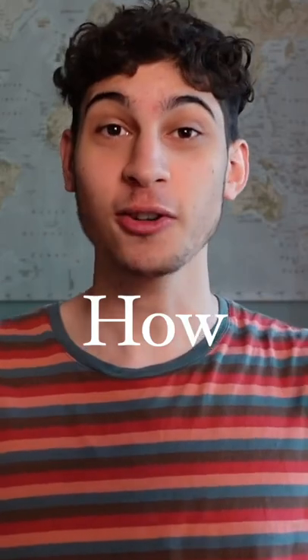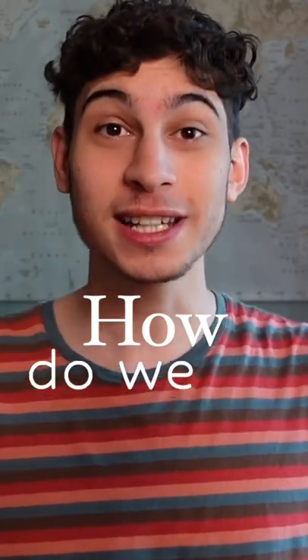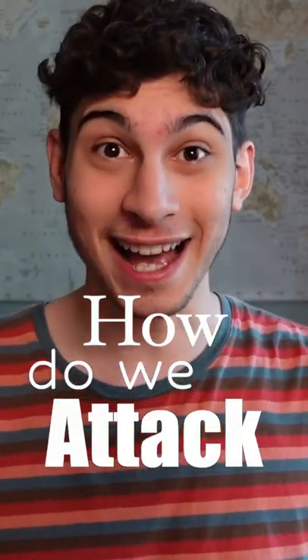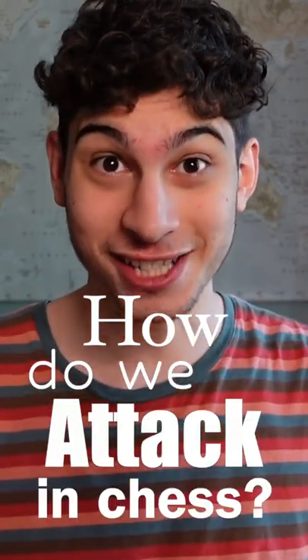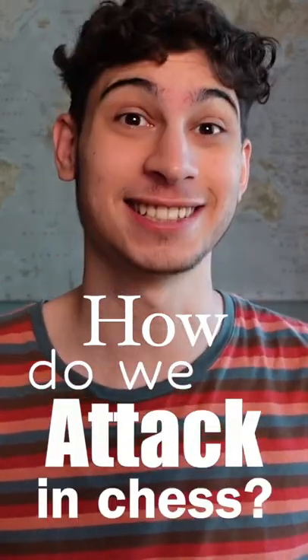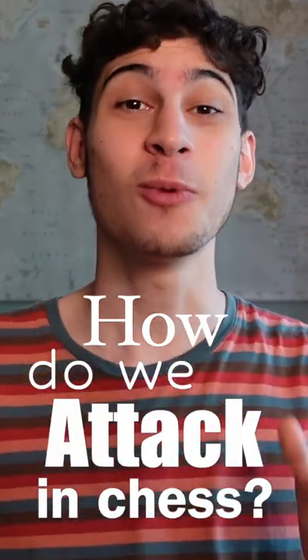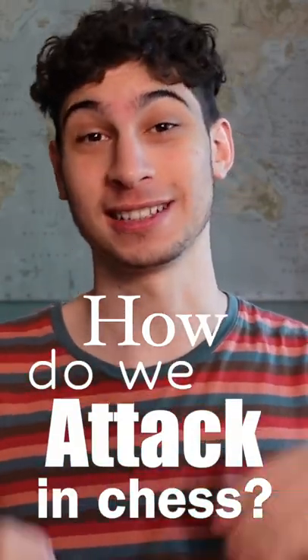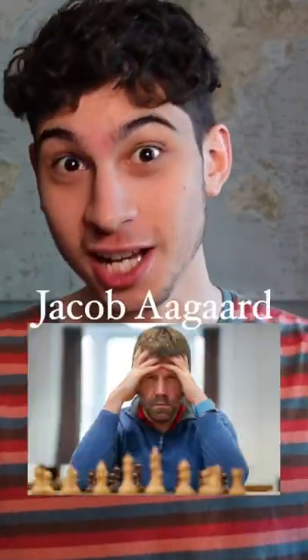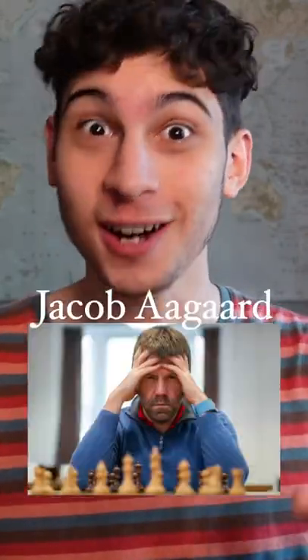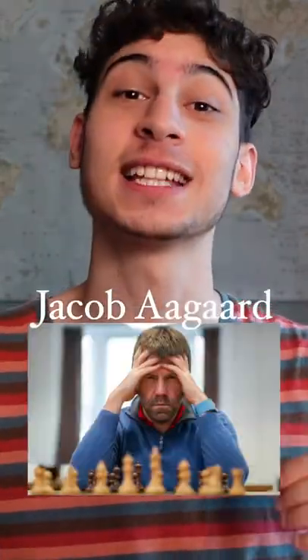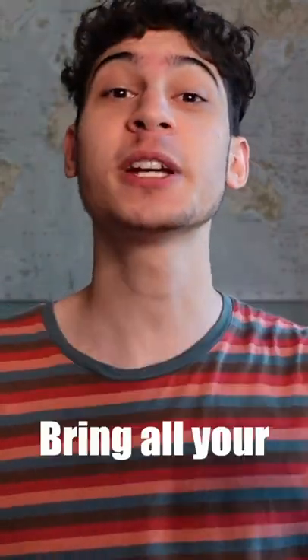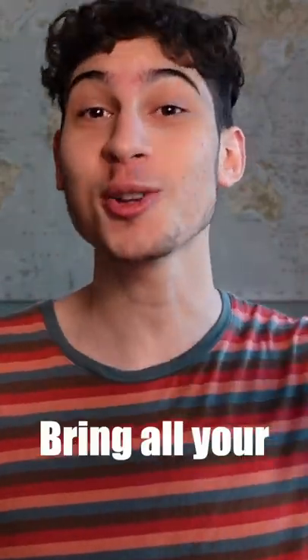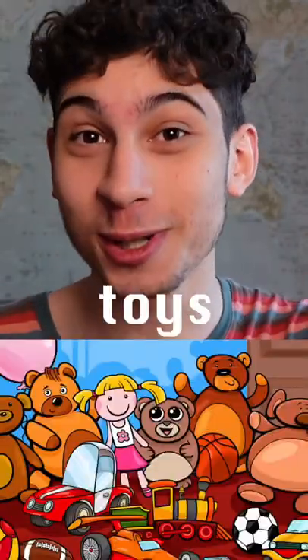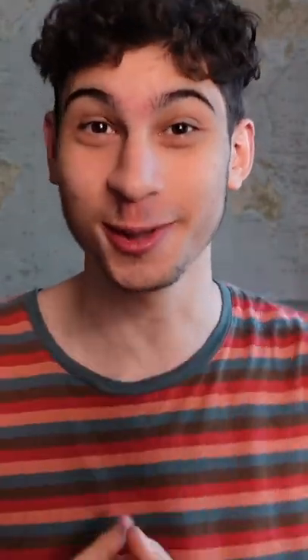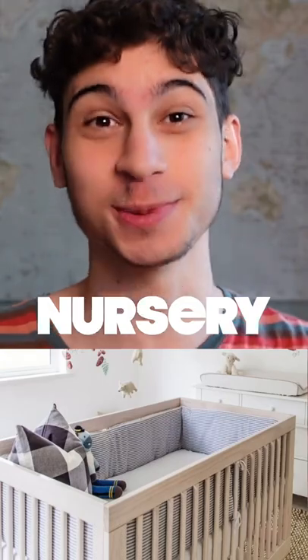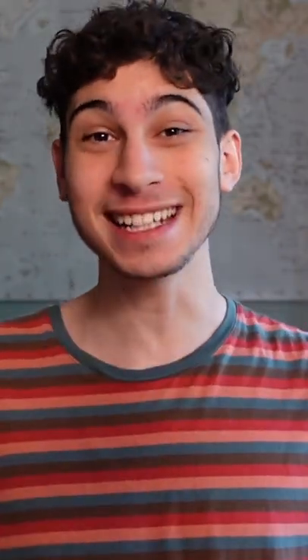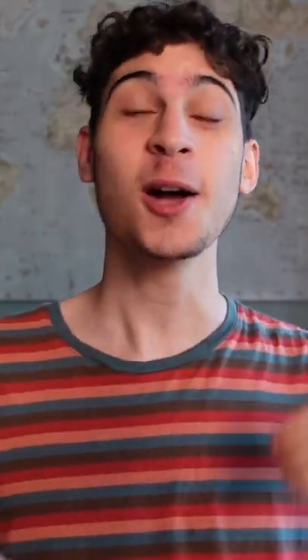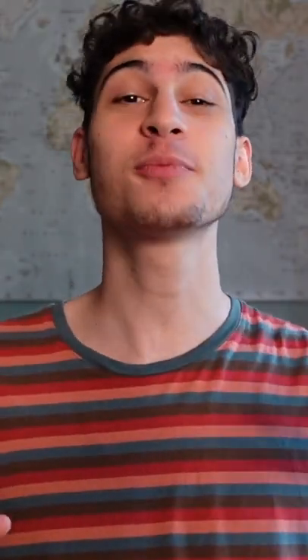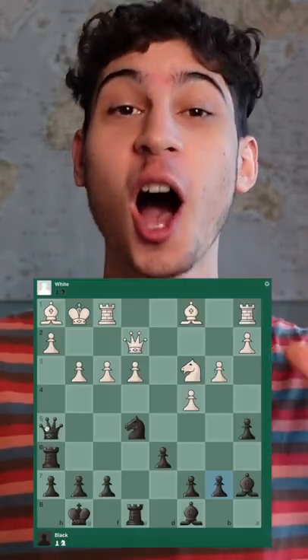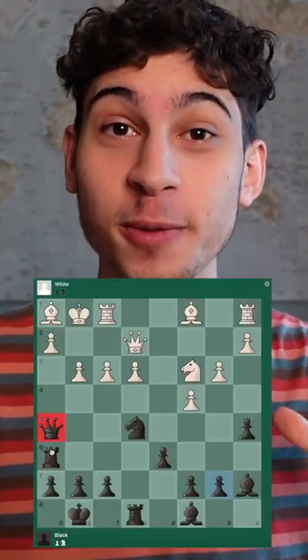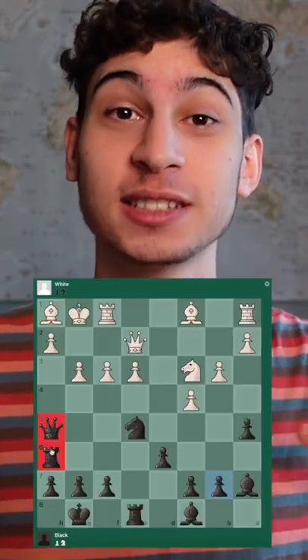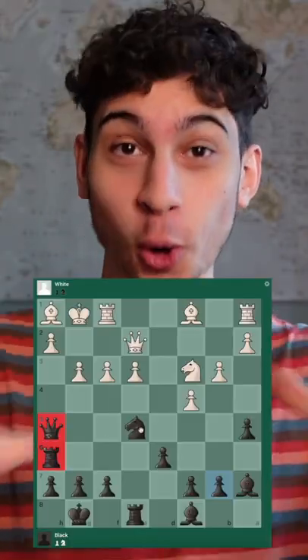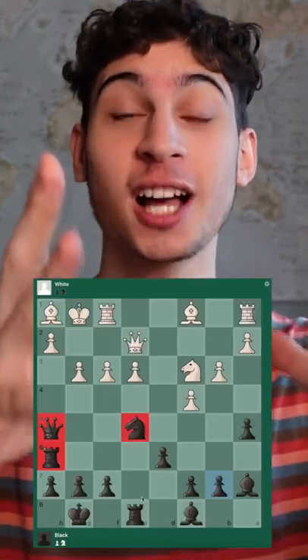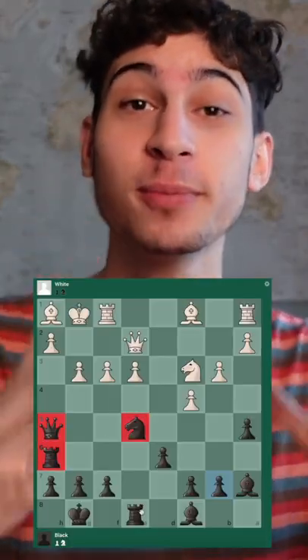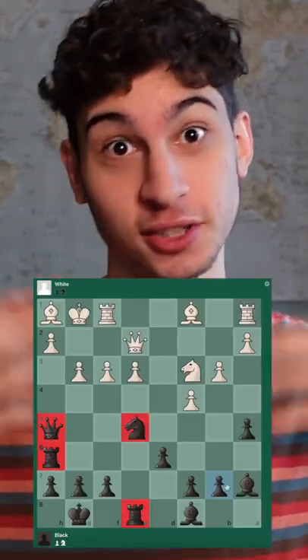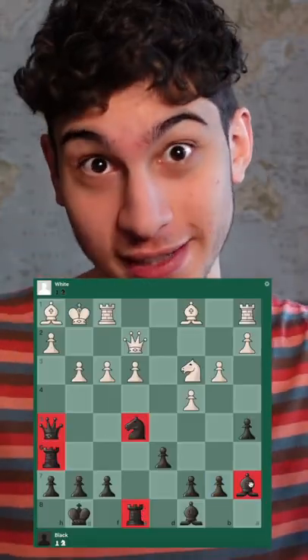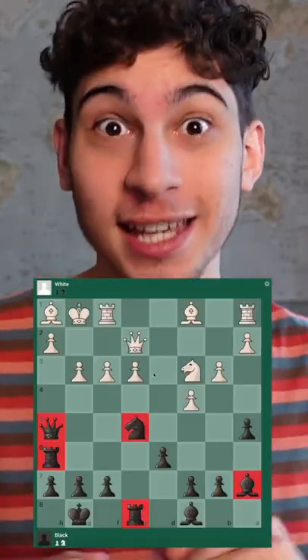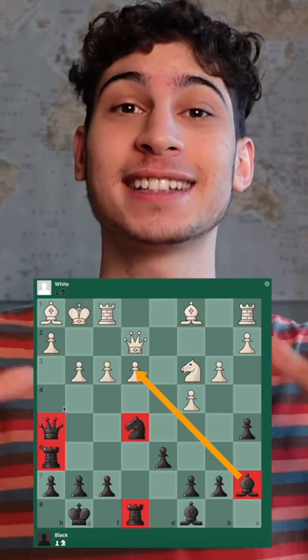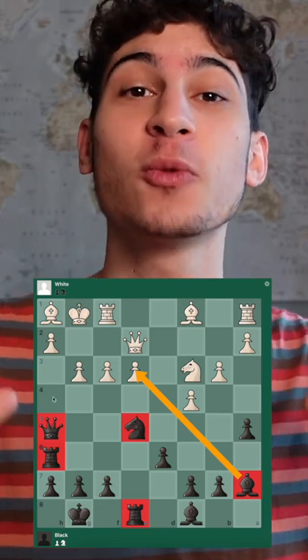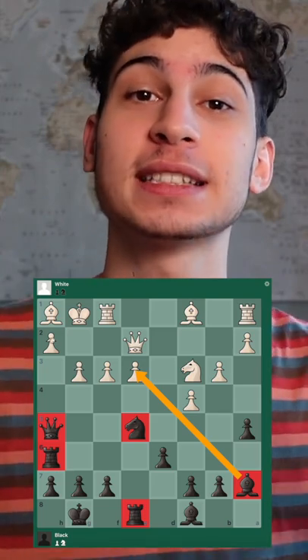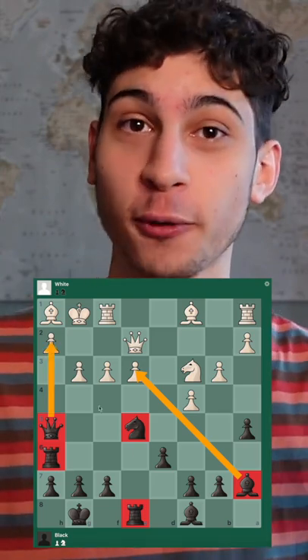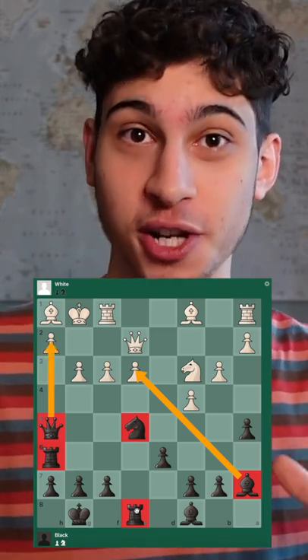How do we attack in chess? Jacob Agard says, bring all your toys to the nursery, meaning we should bring all of our pieces towards a common point, usually the king, and attack weaknesses and force pressure.